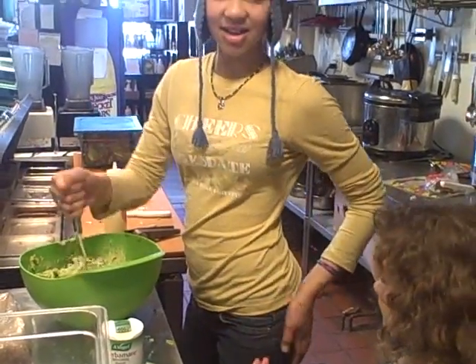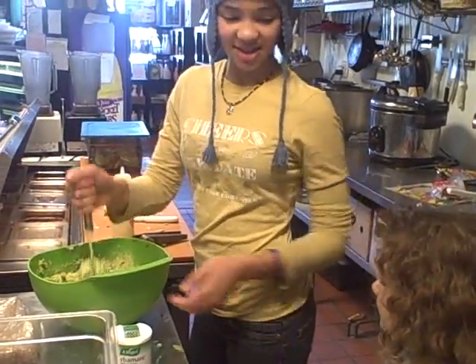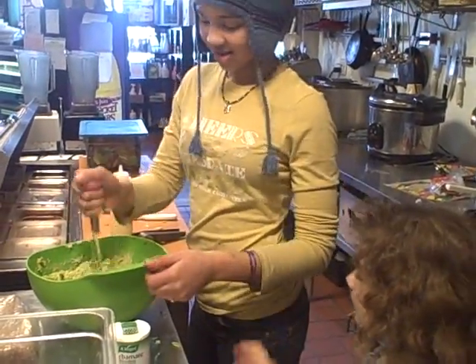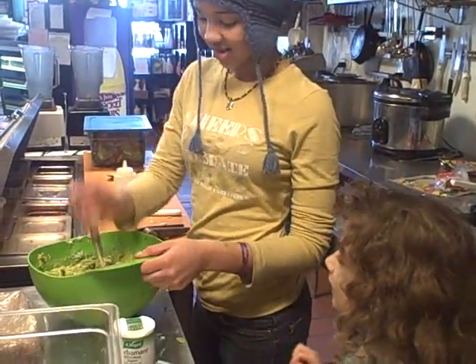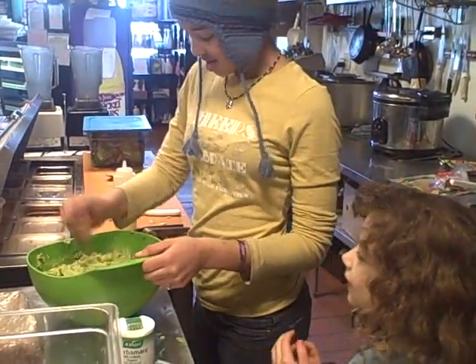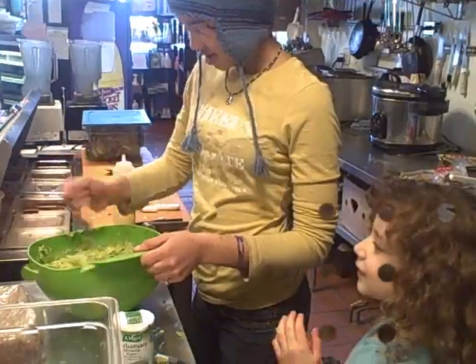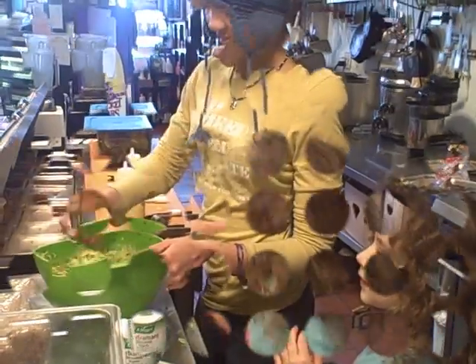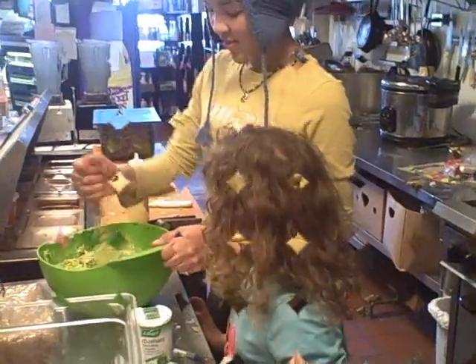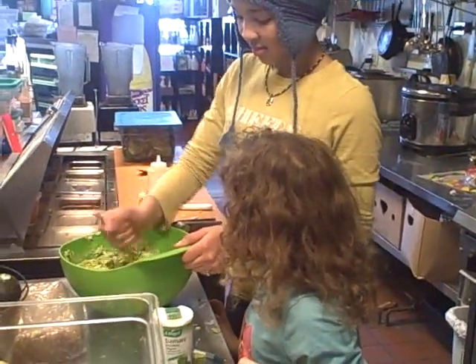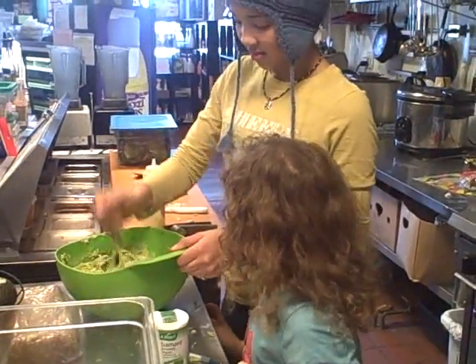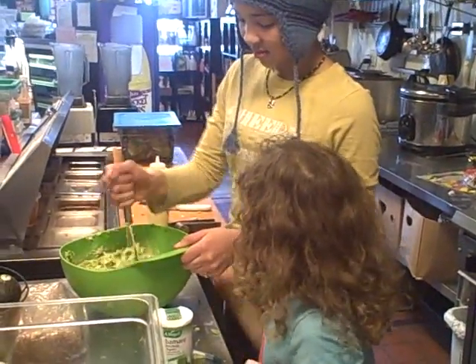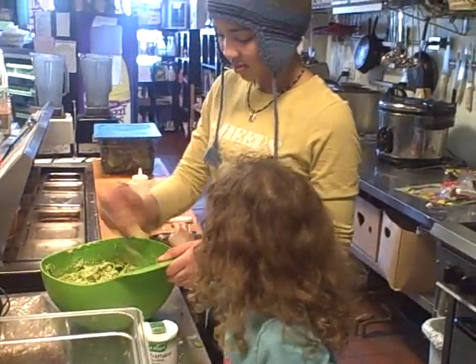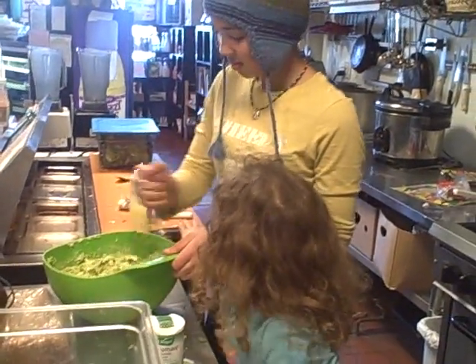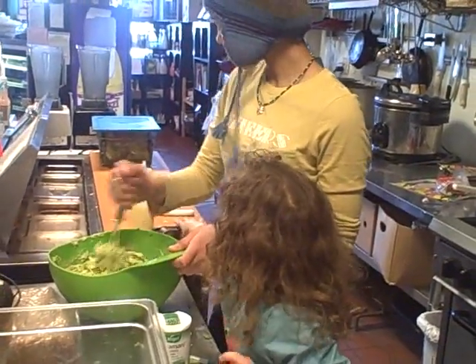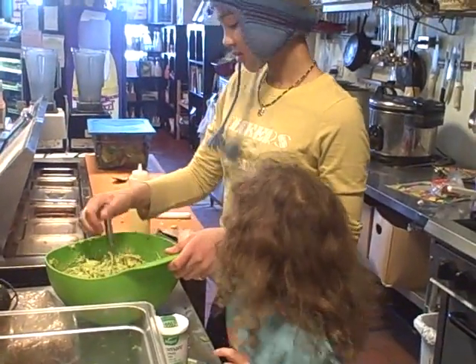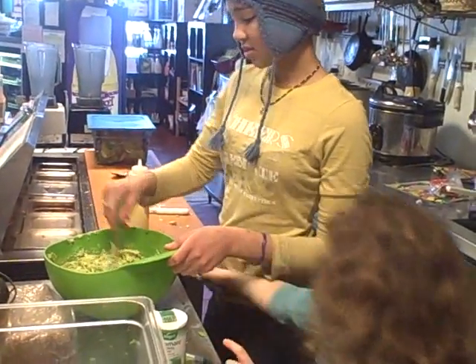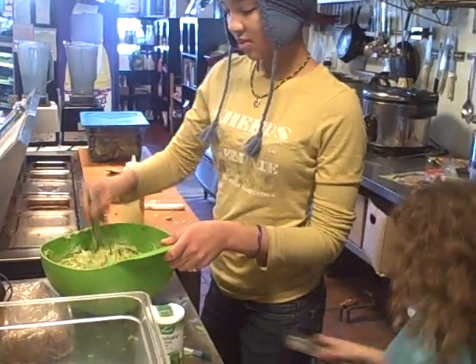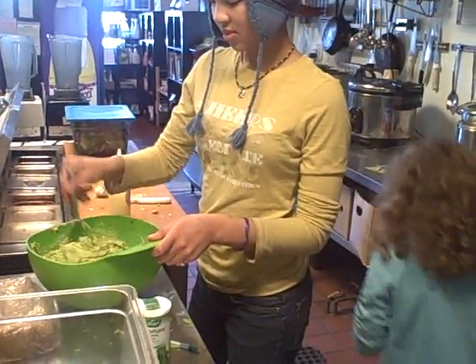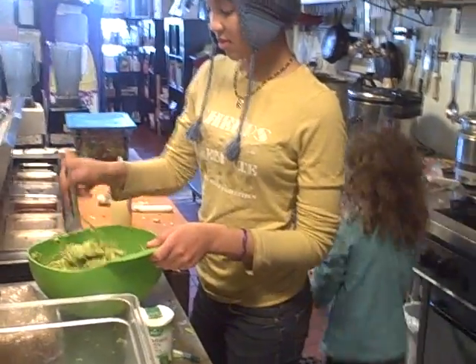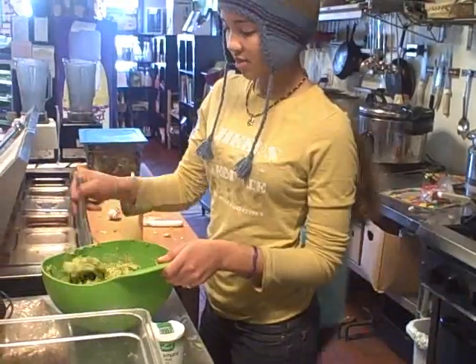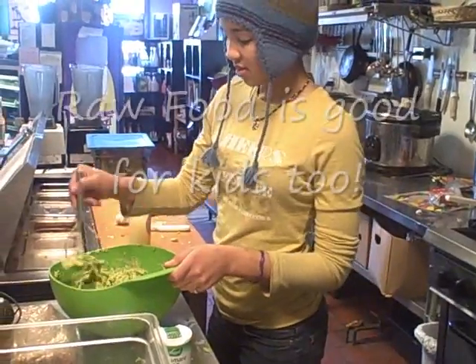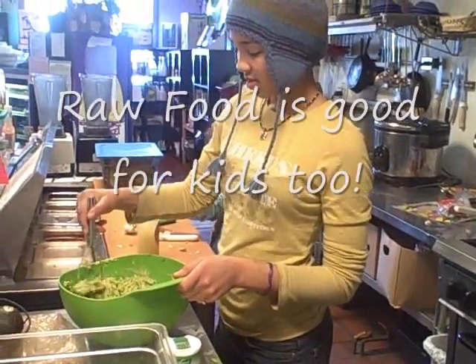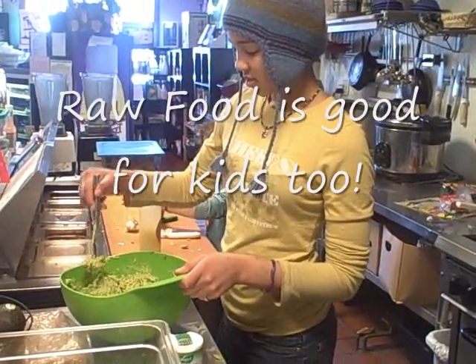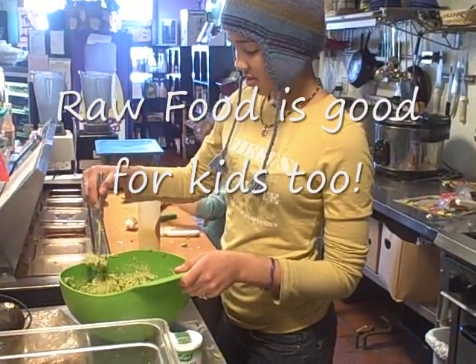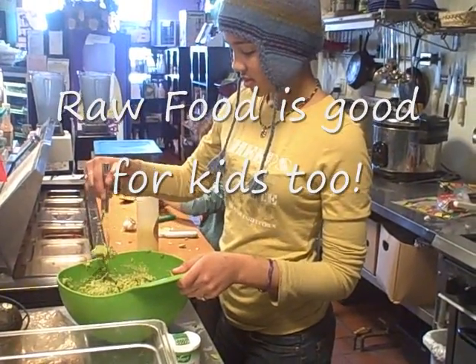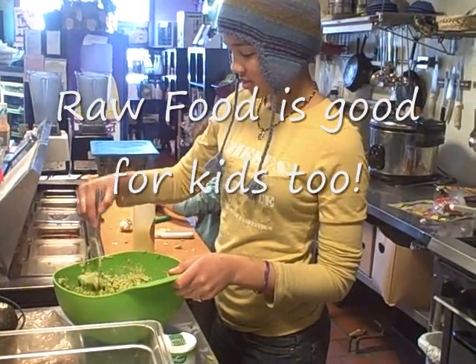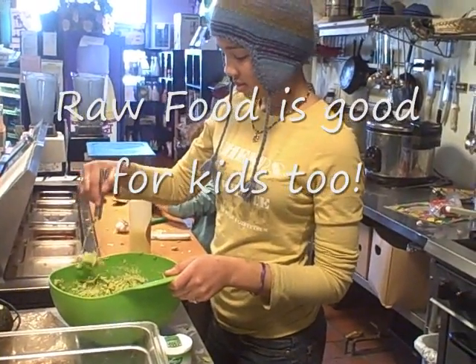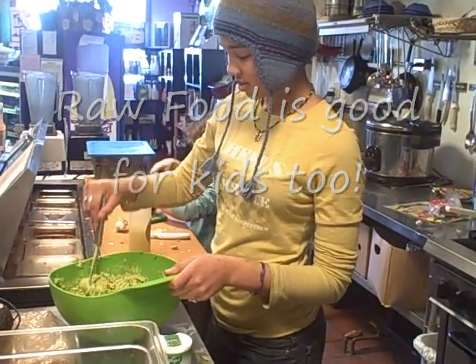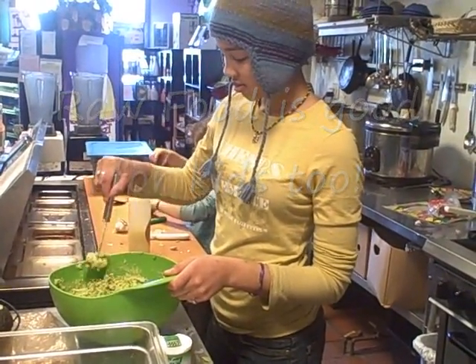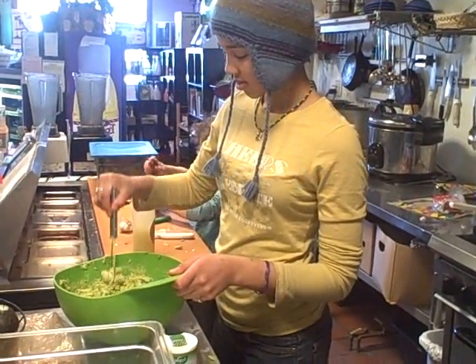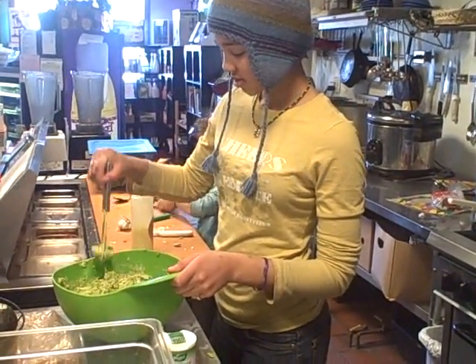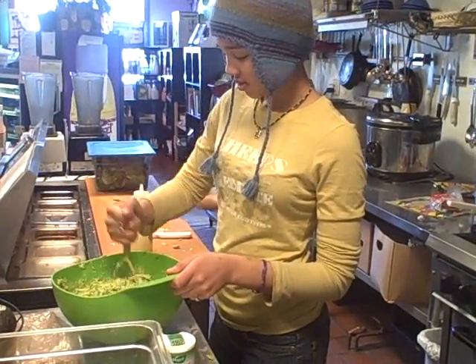Getting the kids to eat more raw — you can entice them with pepper slices, carrot sticks, celery sticks, flax crackers, kale chips — all those things that are good for you.